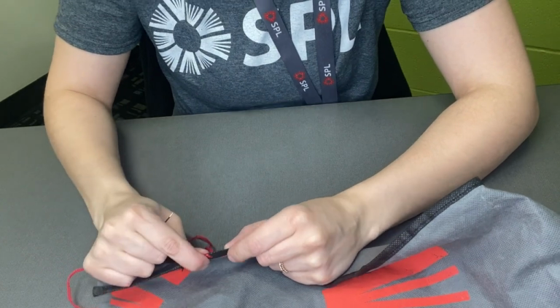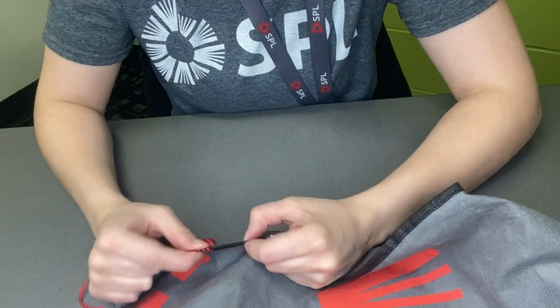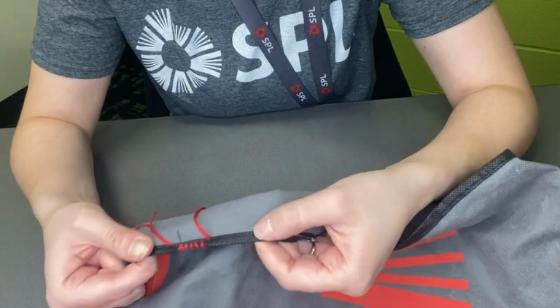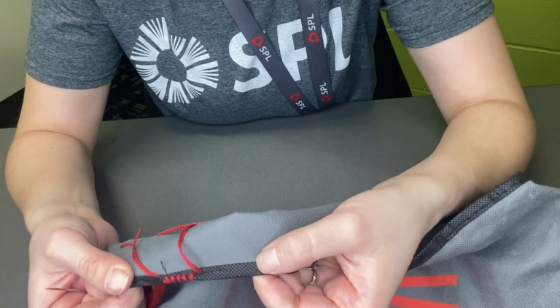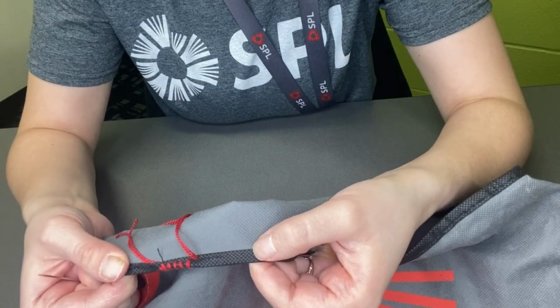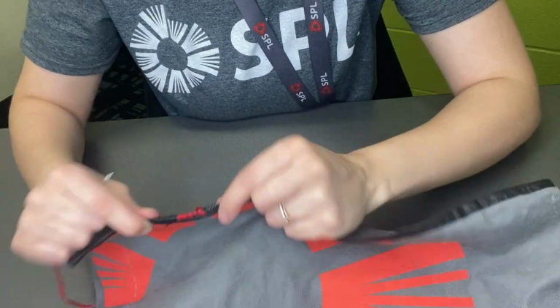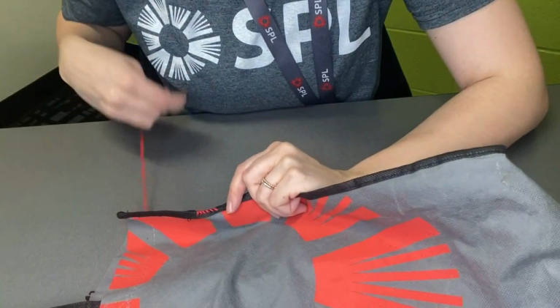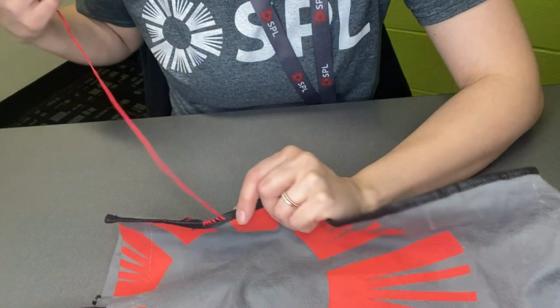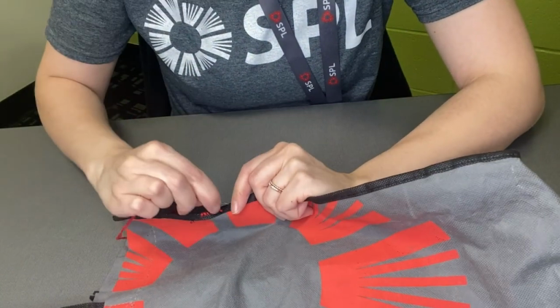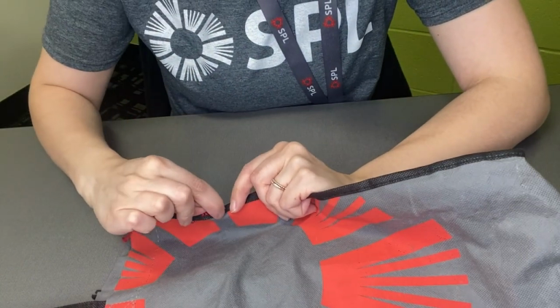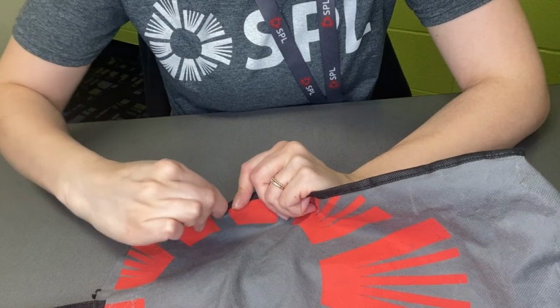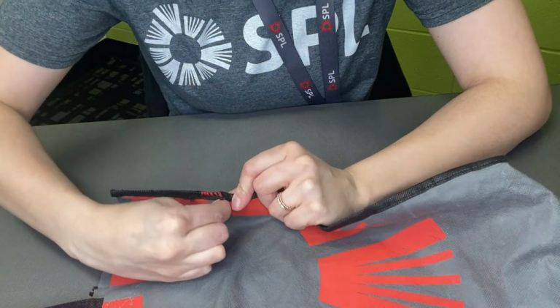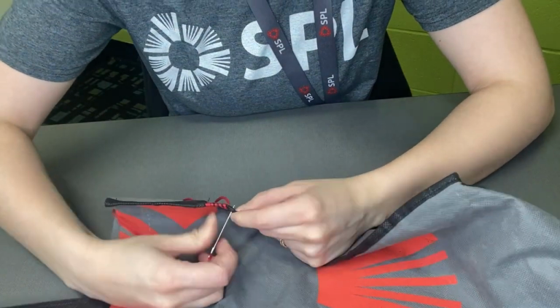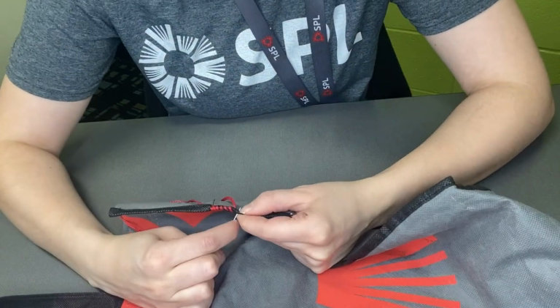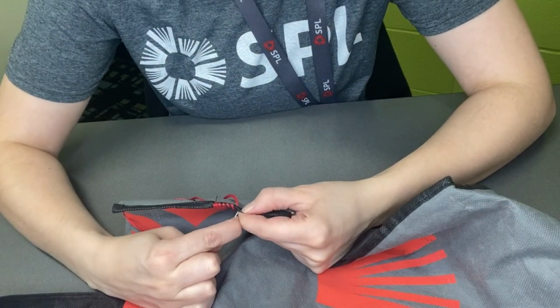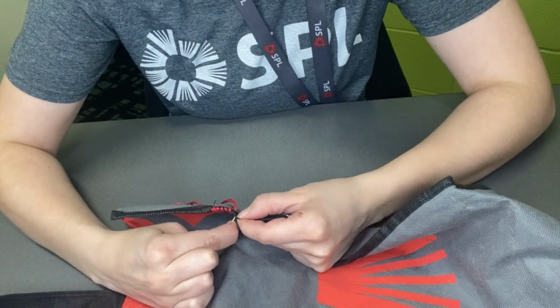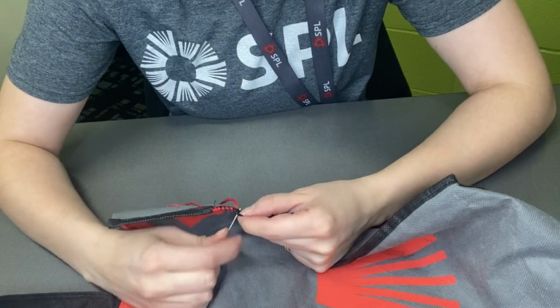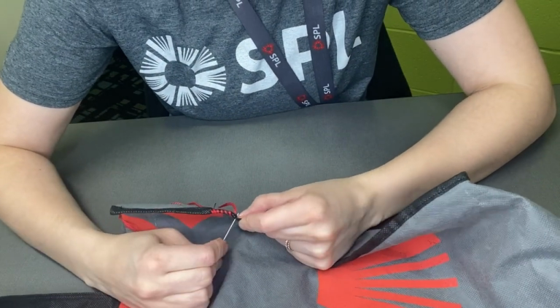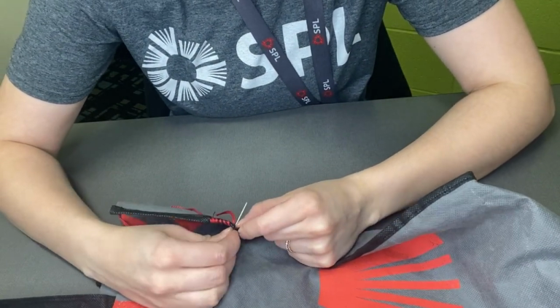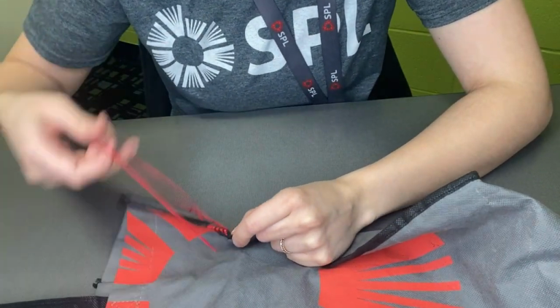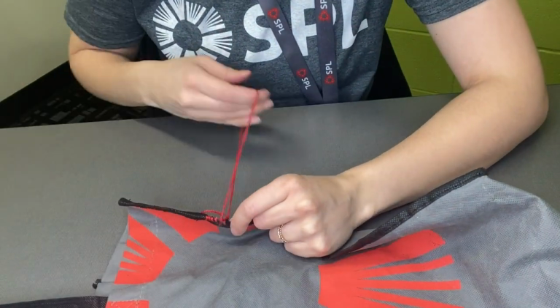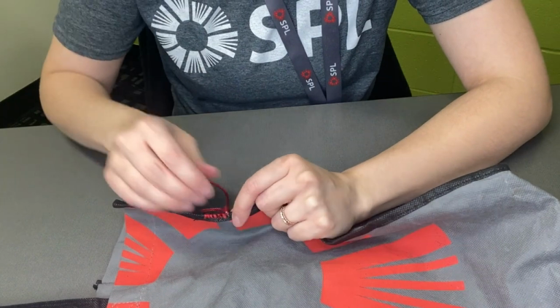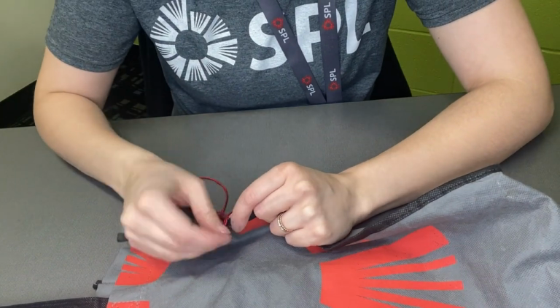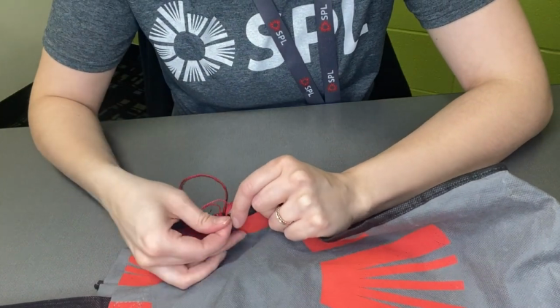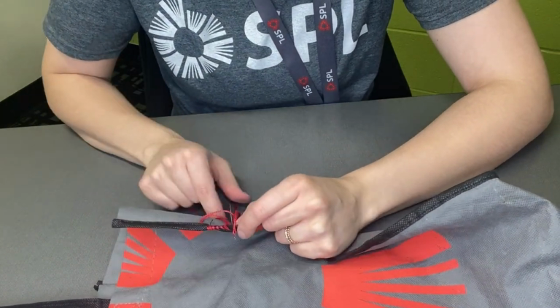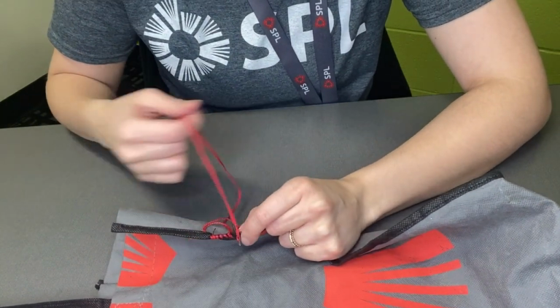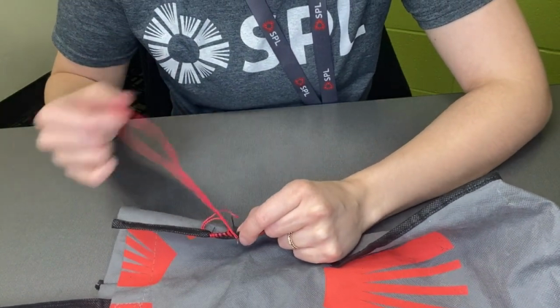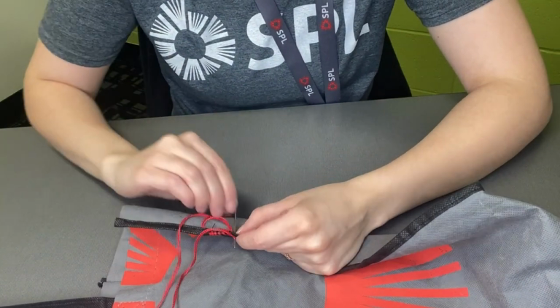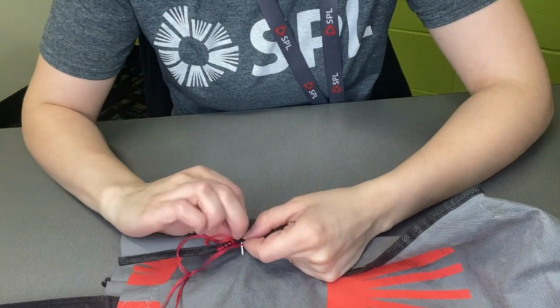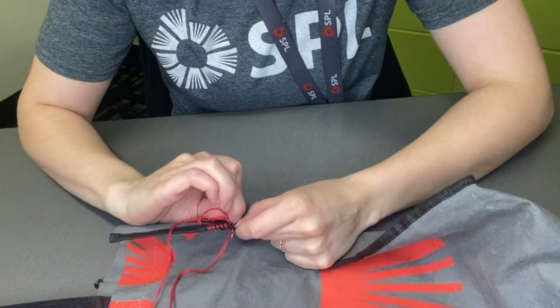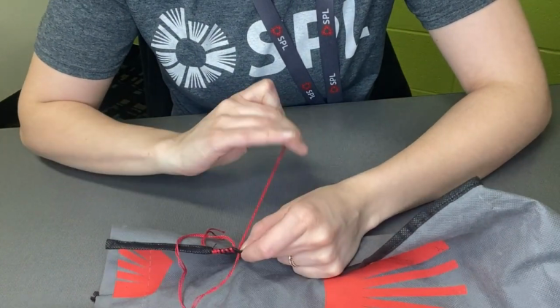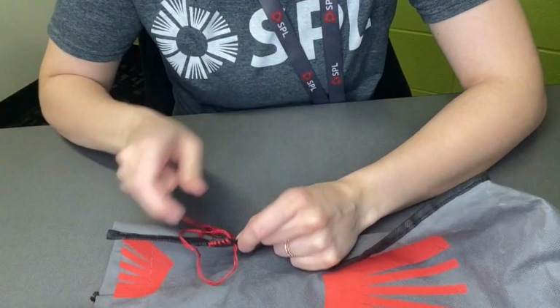So while I finish stitching this edge up, I'll let my screen pop over here and you can visit with Dawn as she talks about some of the resources, and with Crispy as she can tell you a few fun facts.